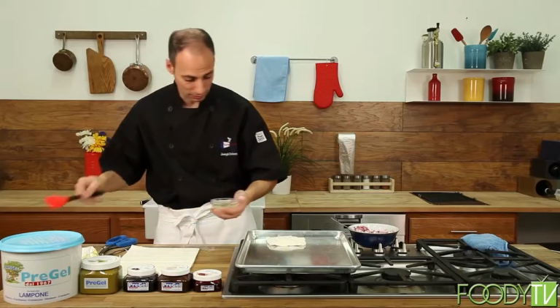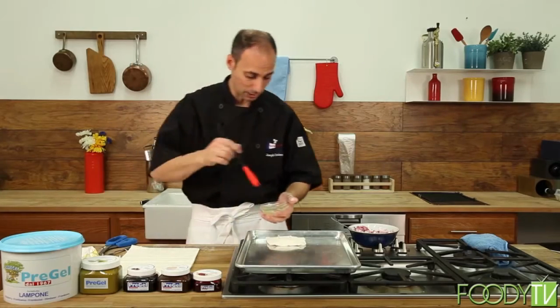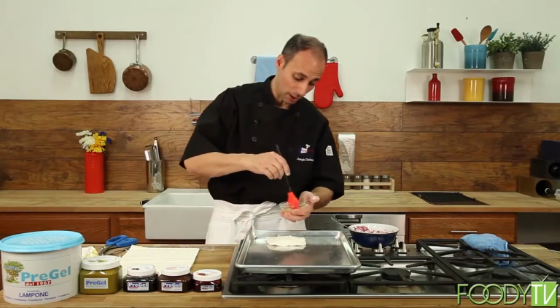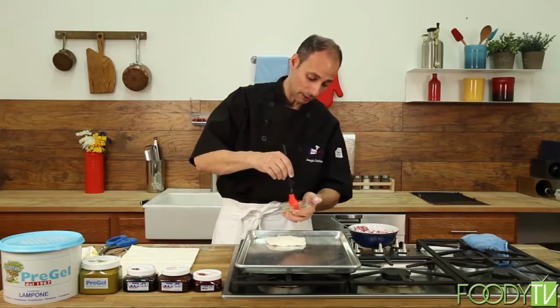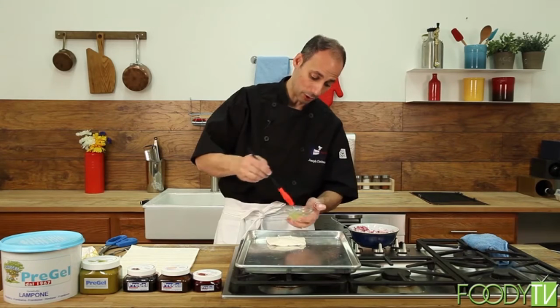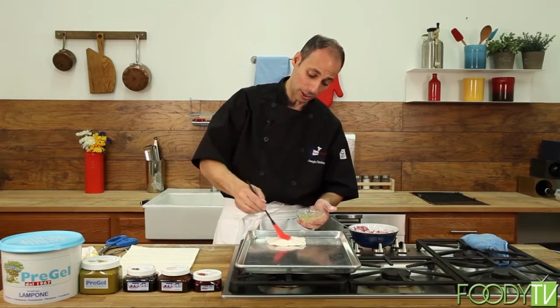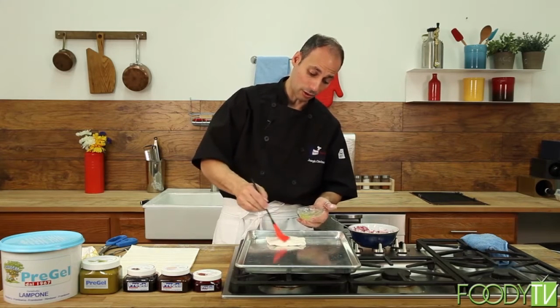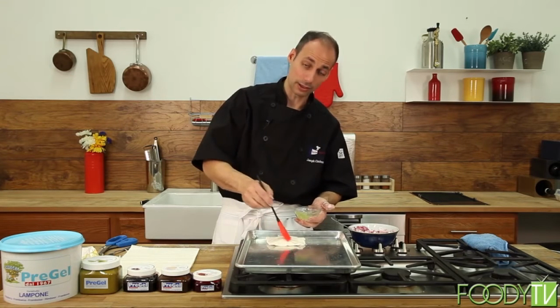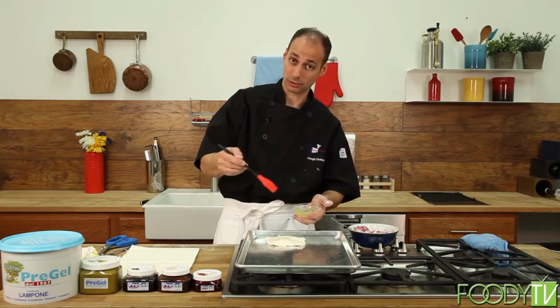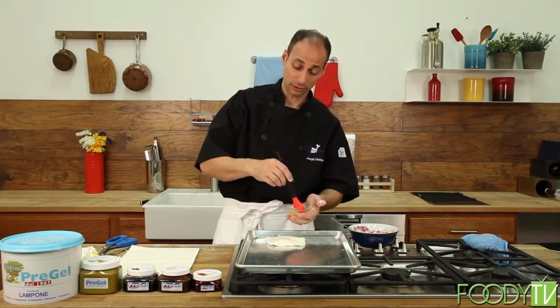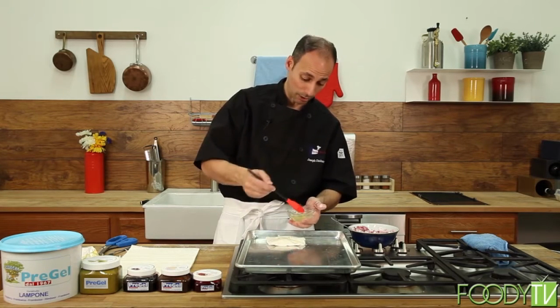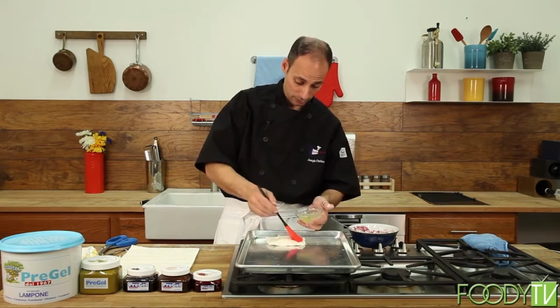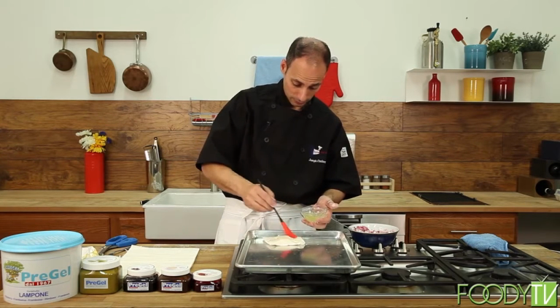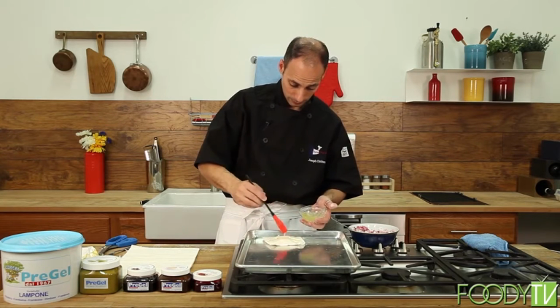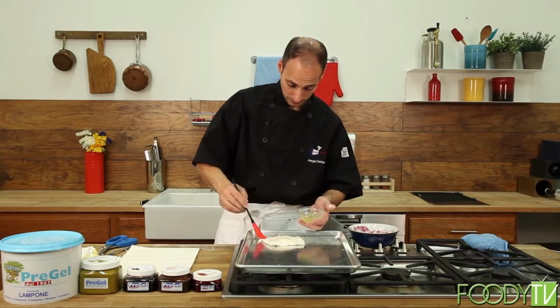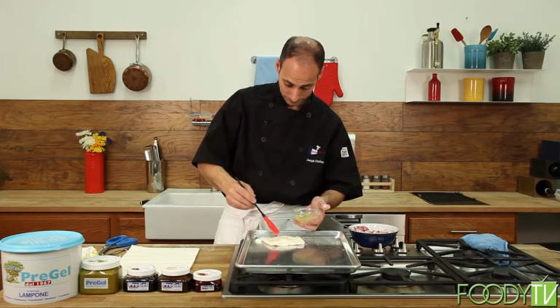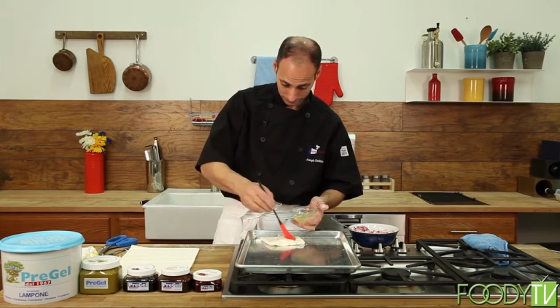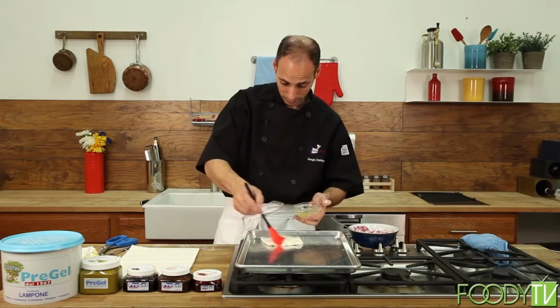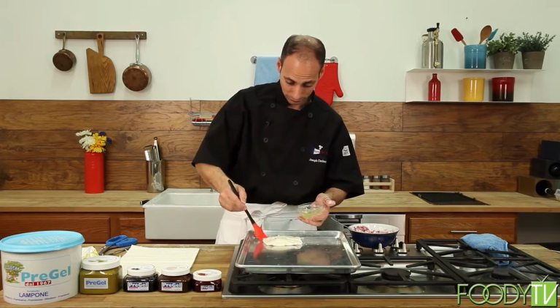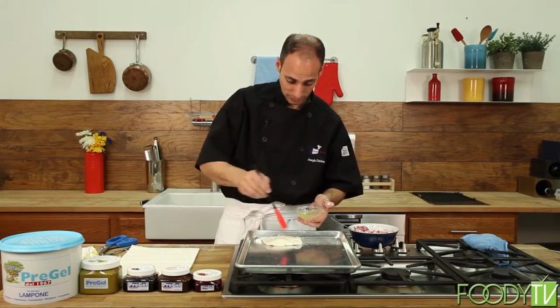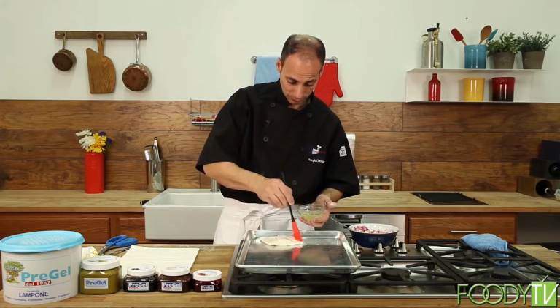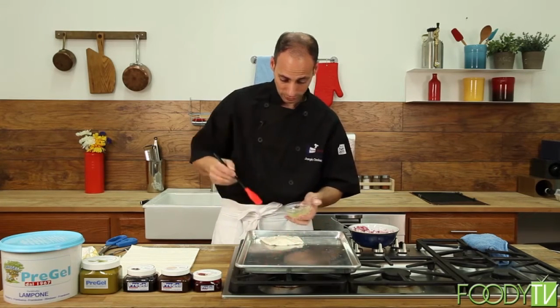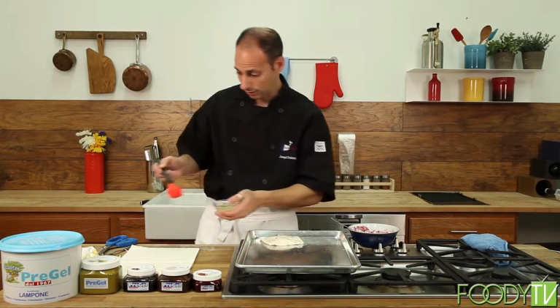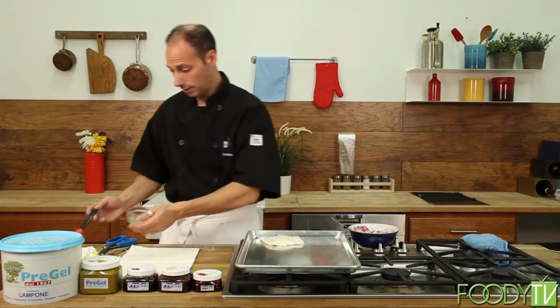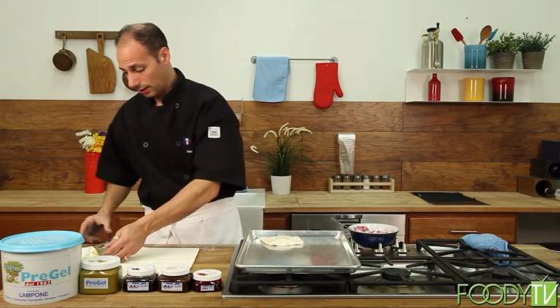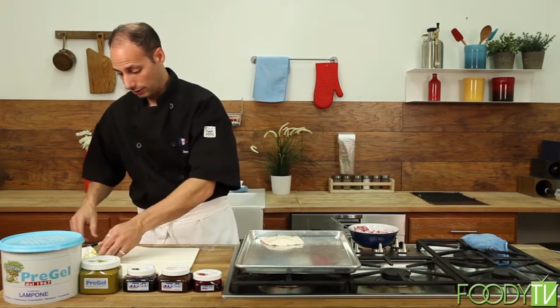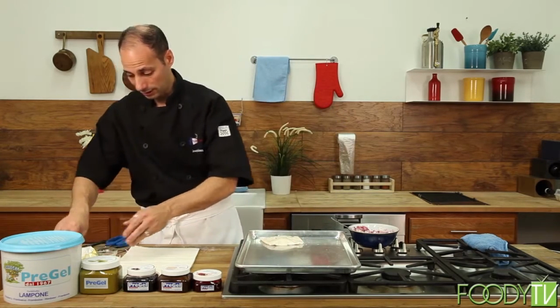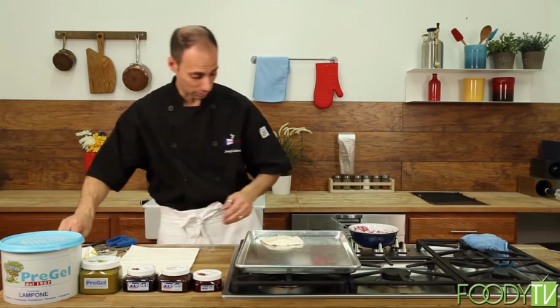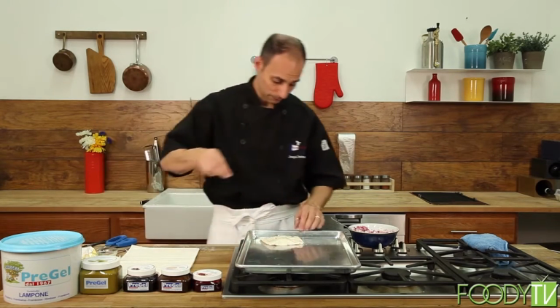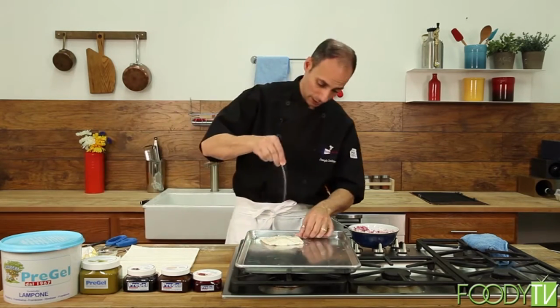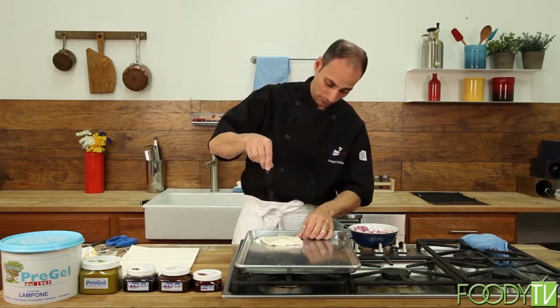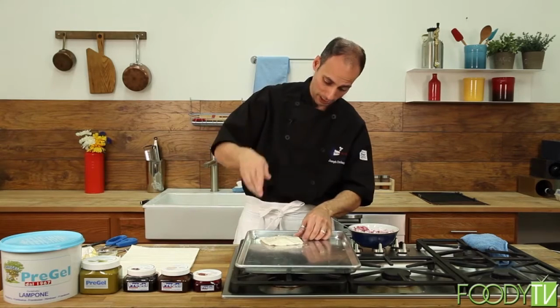We'll take some egg whites — don't use egg yolks. Egg yolks are typically for breads, but definitely not for this recipe. Then you're going to take some sugar and just put it over the top.